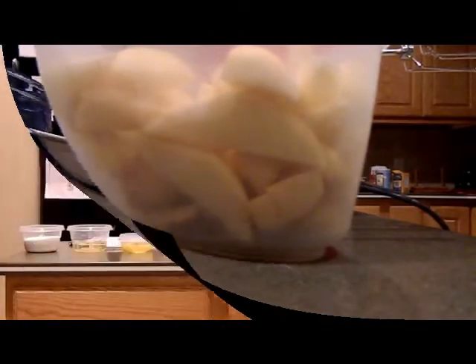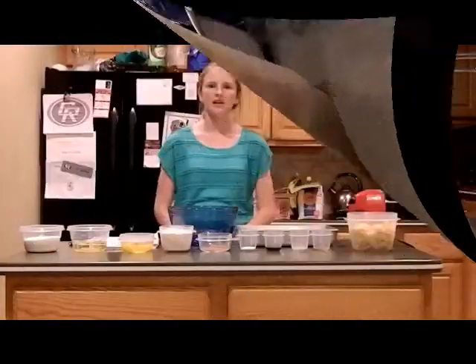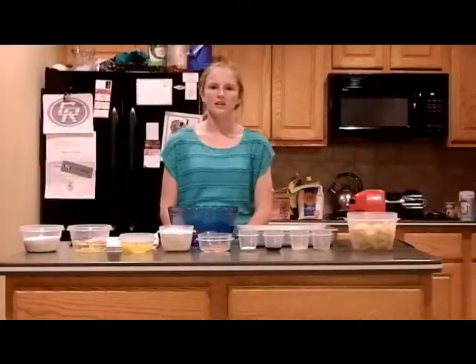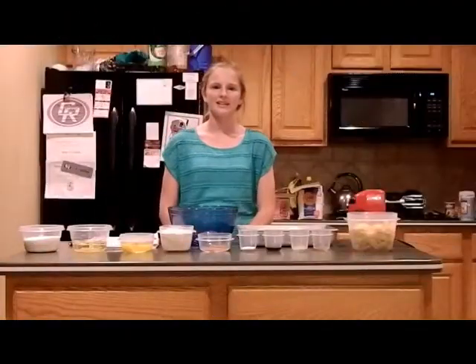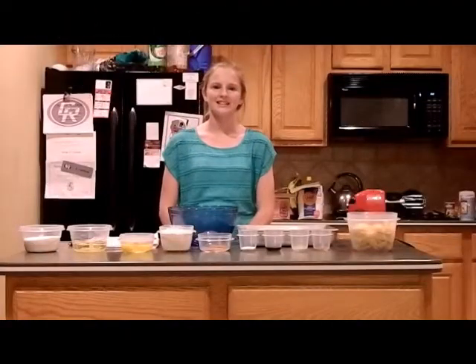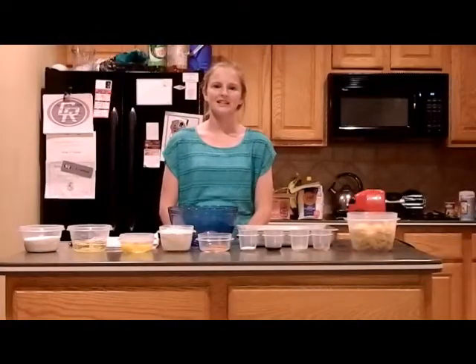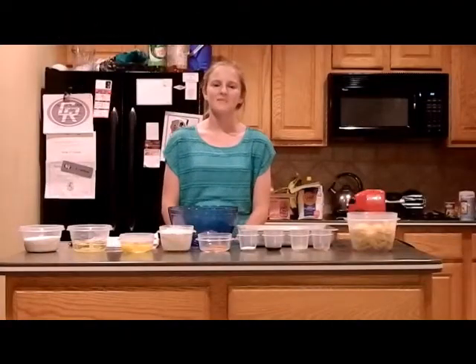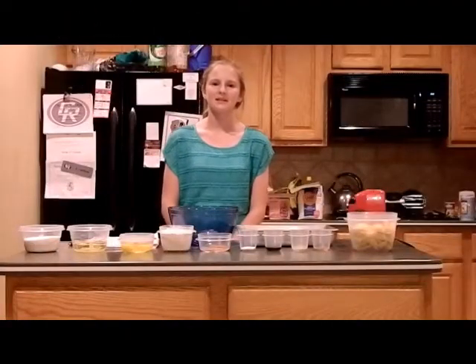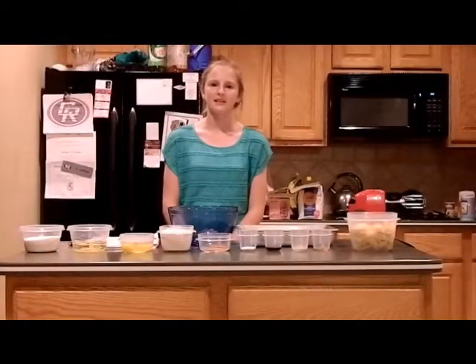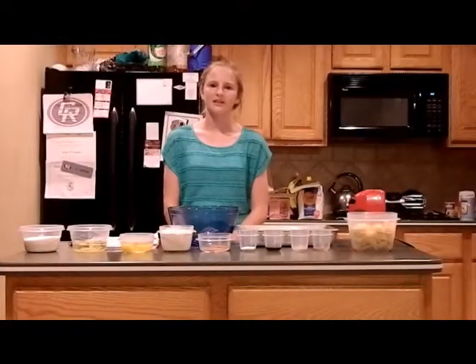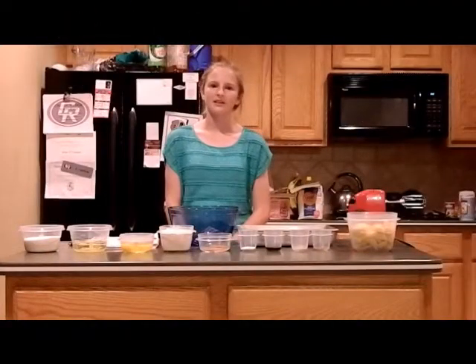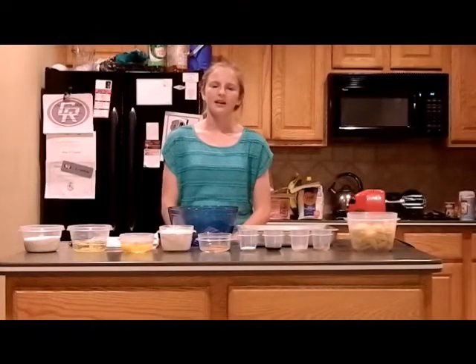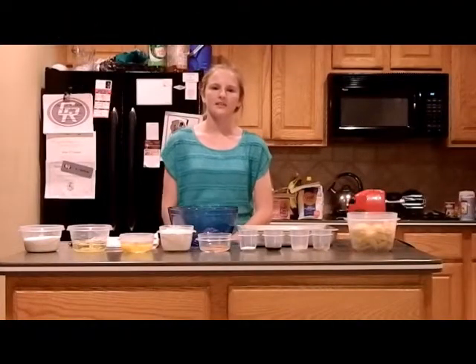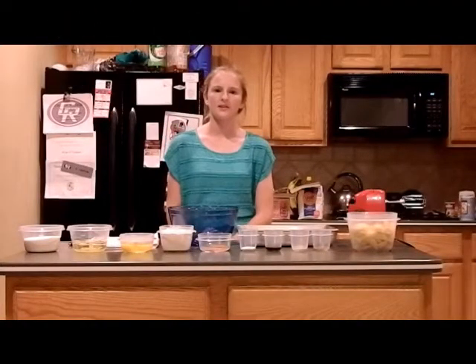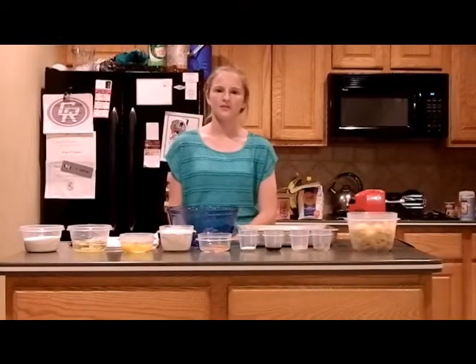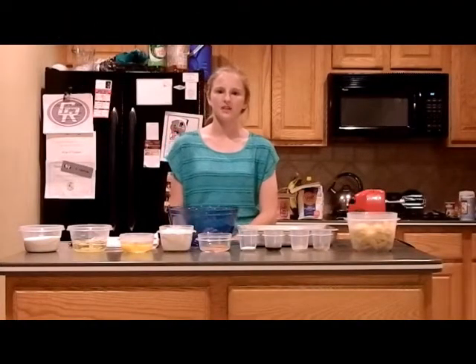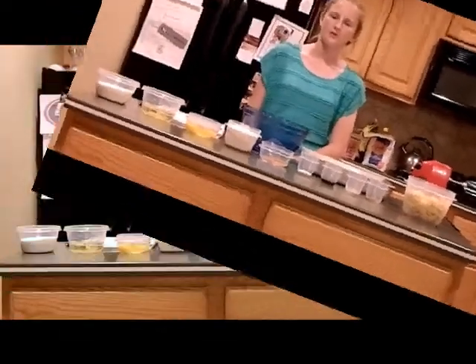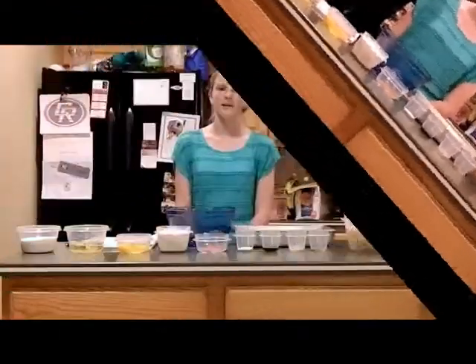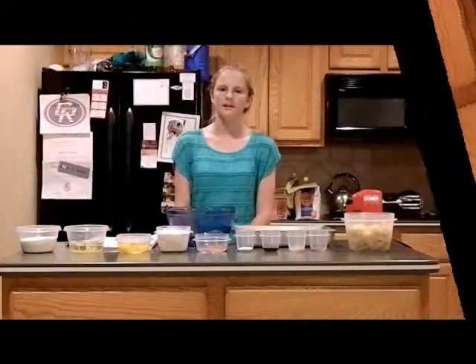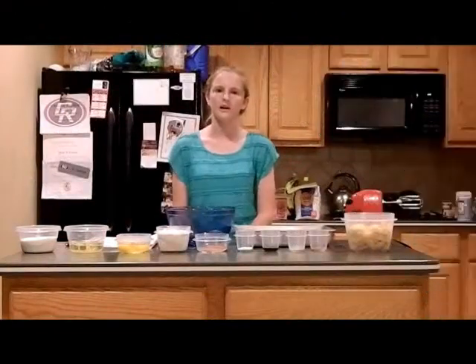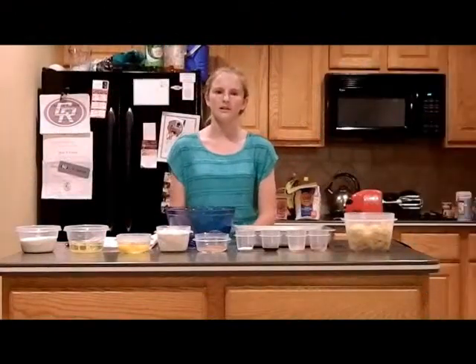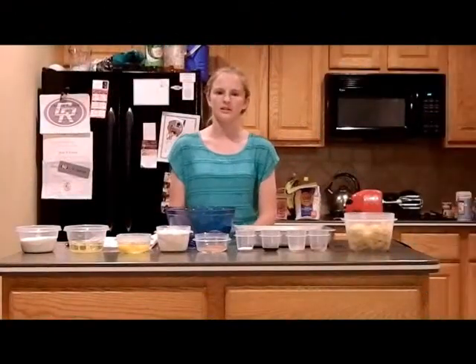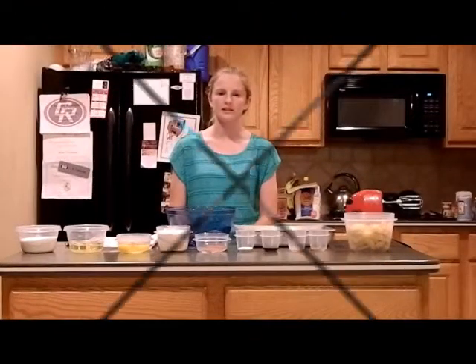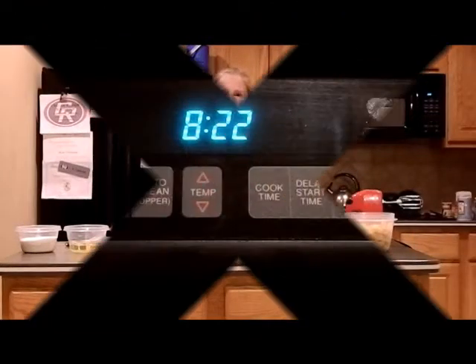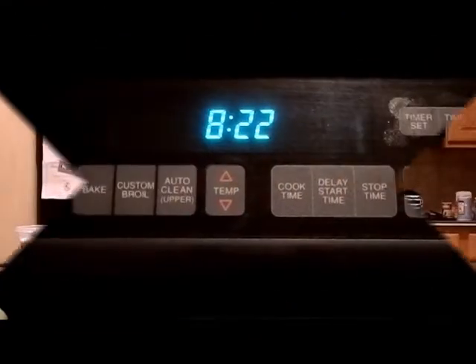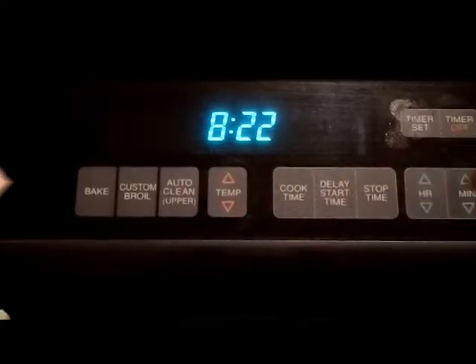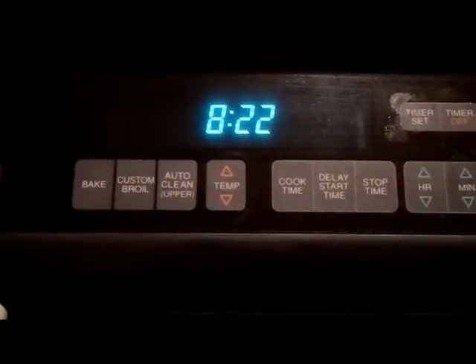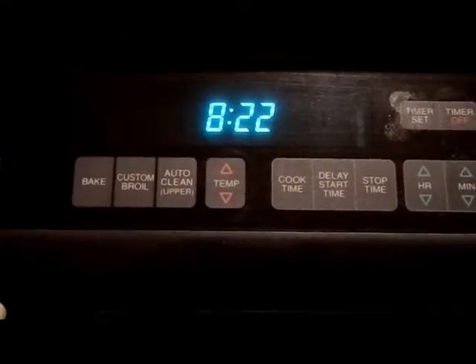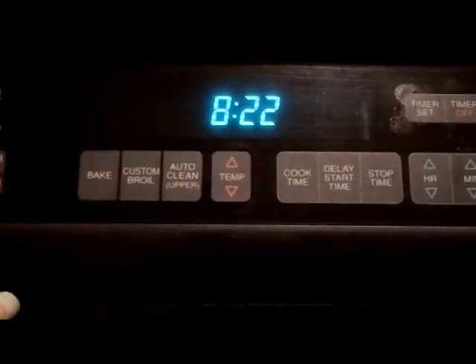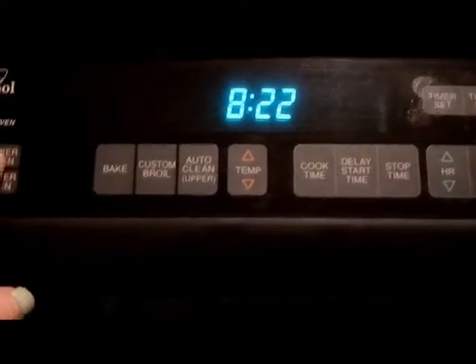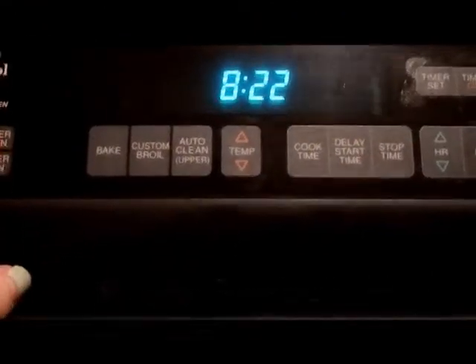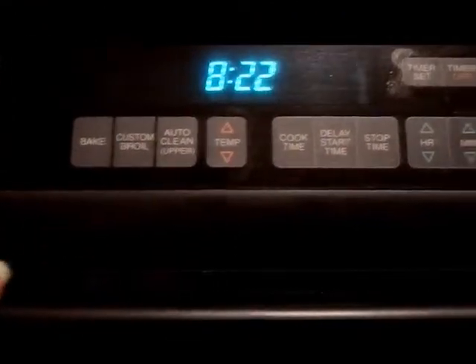You first get all the ingredients, mix them together and cook them at 350. Step 1: get all the ingredients. Step 2: preheat the oven to 350.